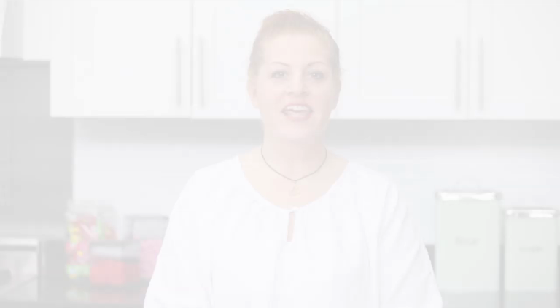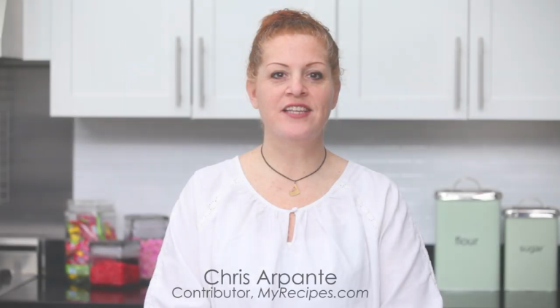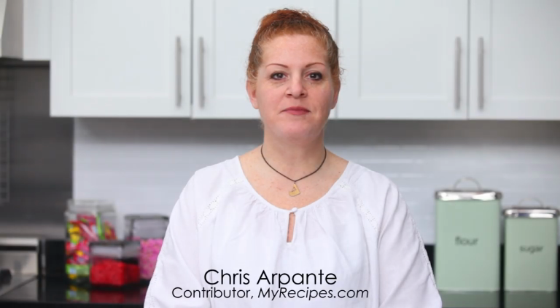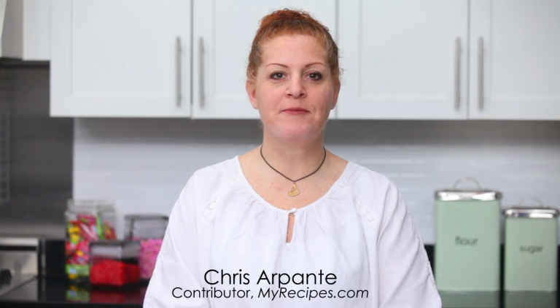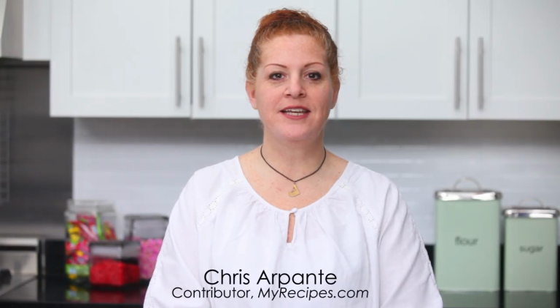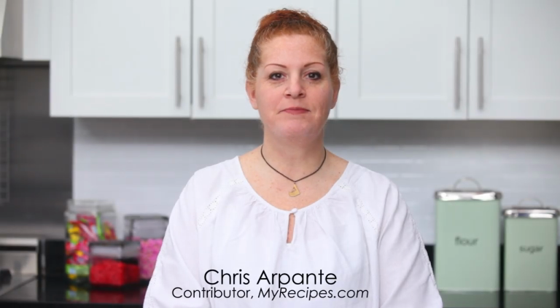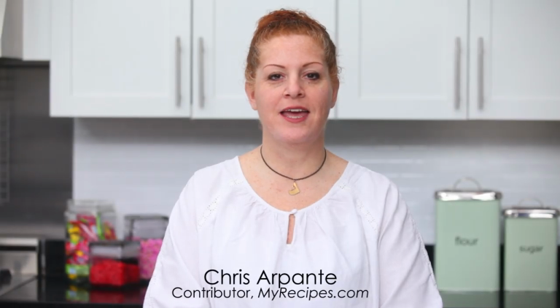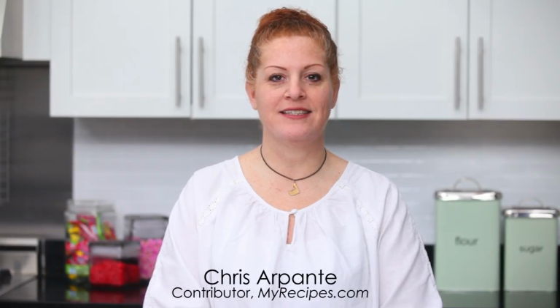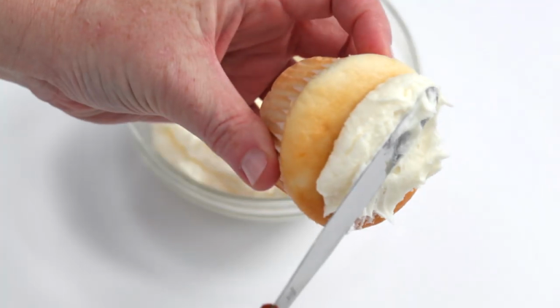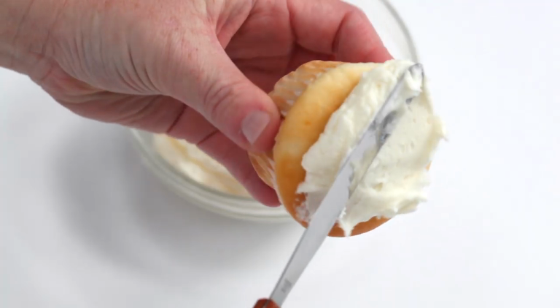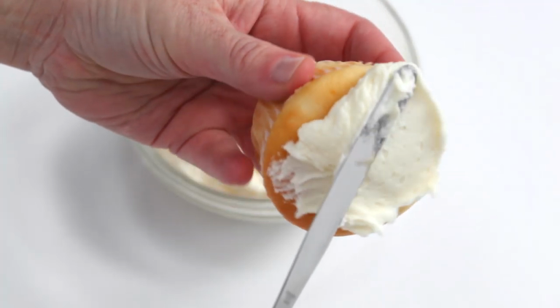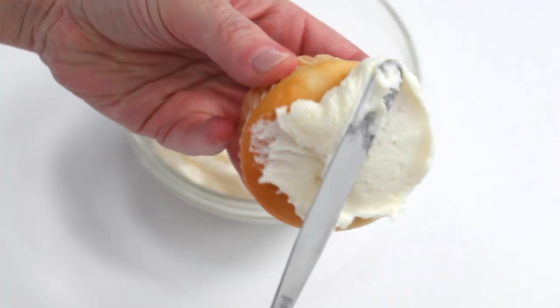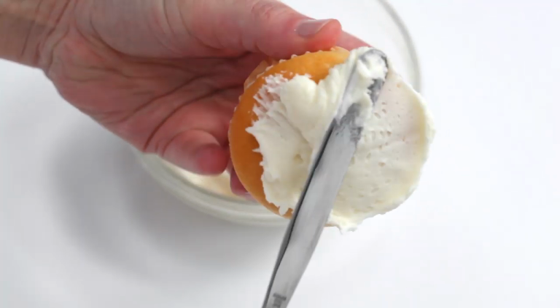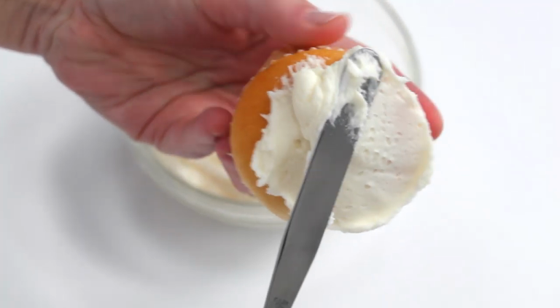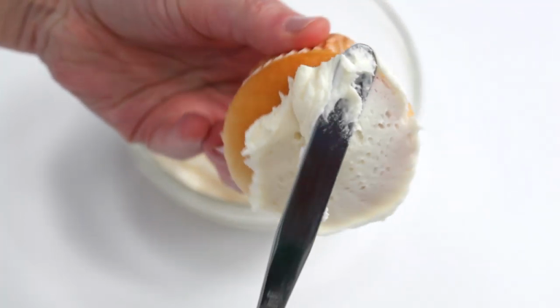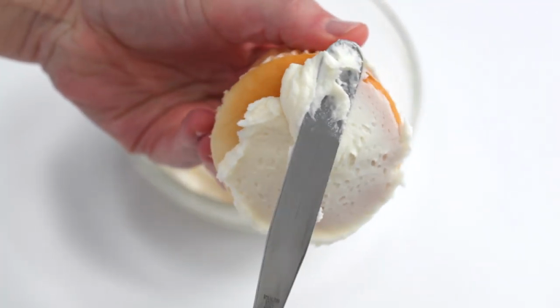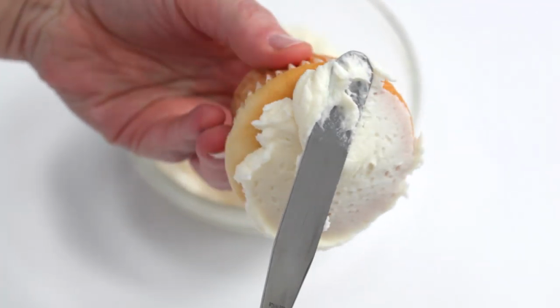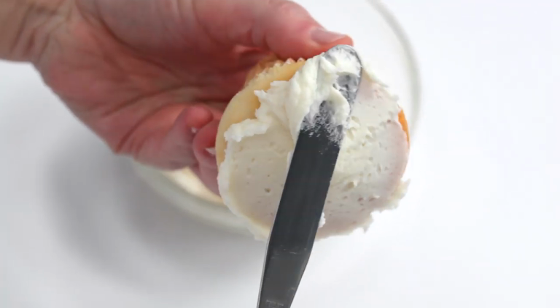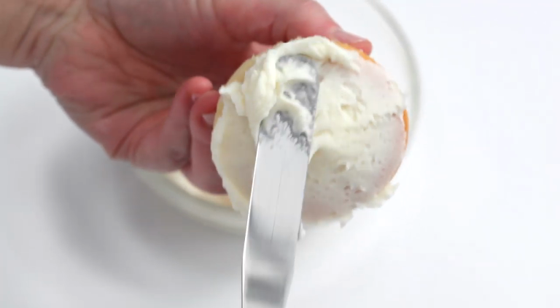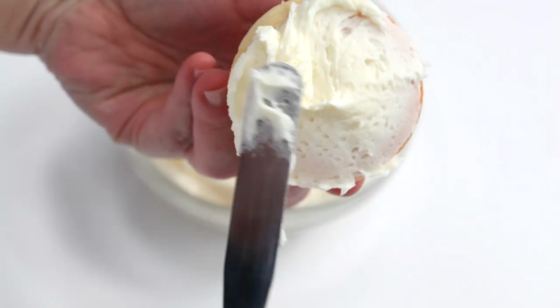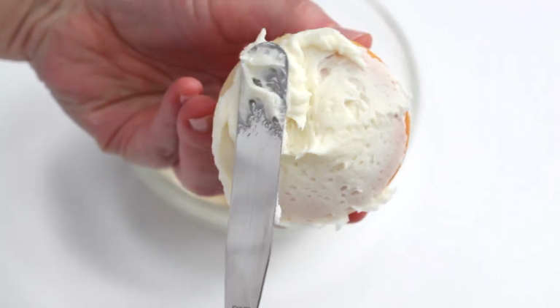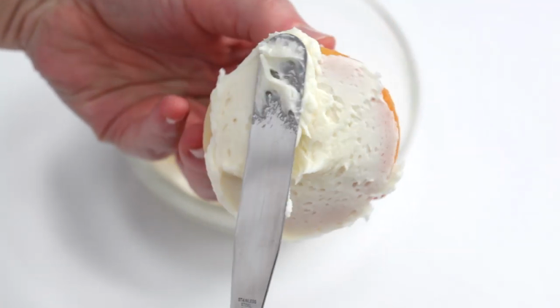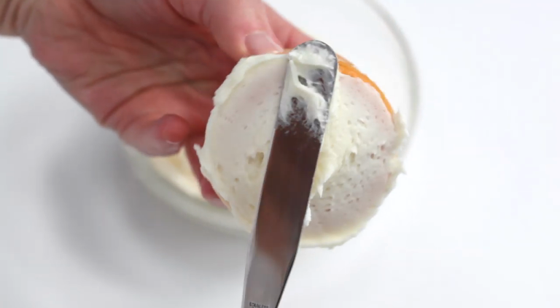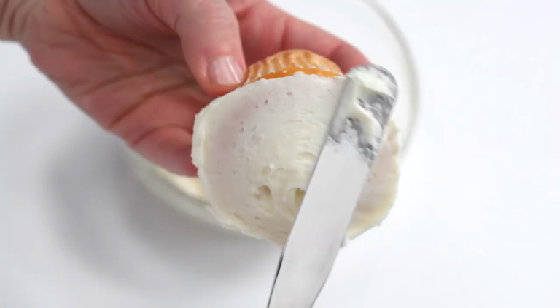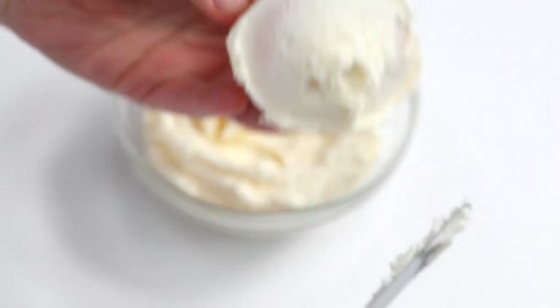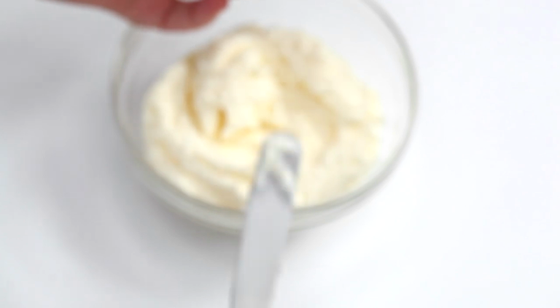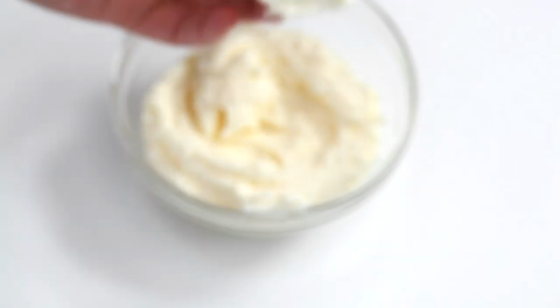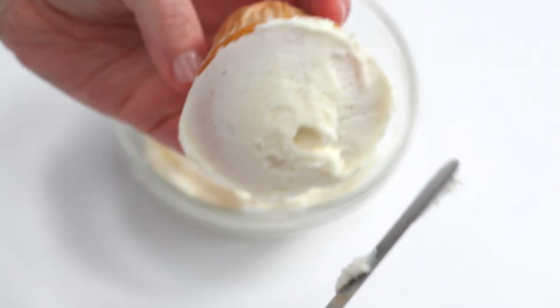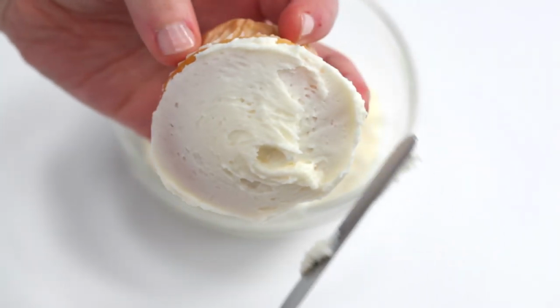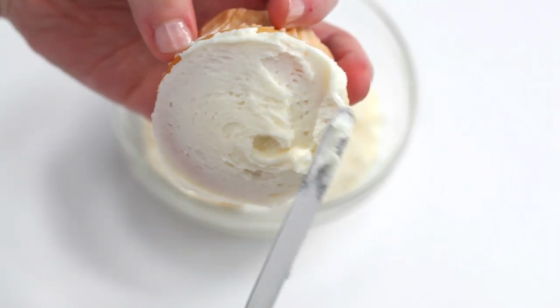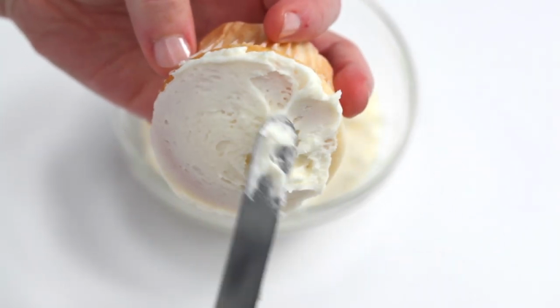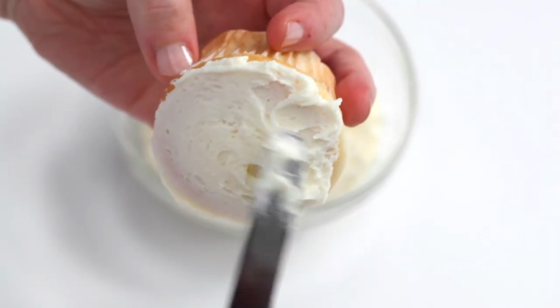Here's how to make Maltese pupcakes. Add a thin layer of vanilla frosting to the top of the cupcake. Too much frosting on the cupcake will make it harder to decorate the puppy face.